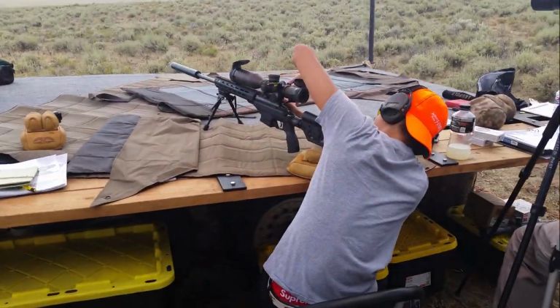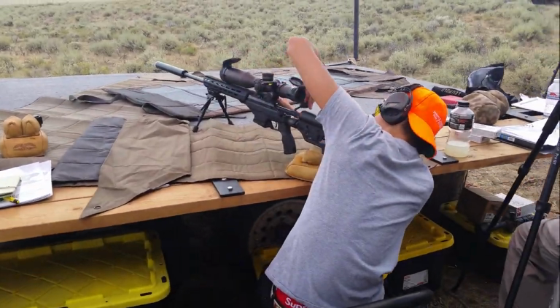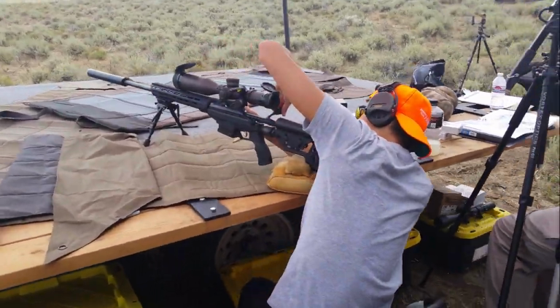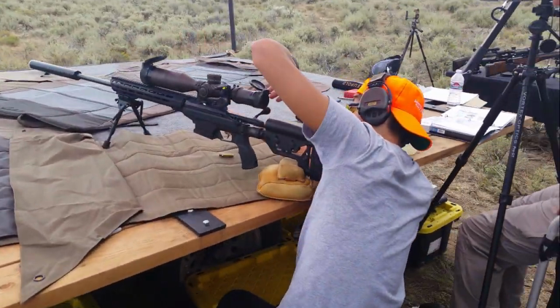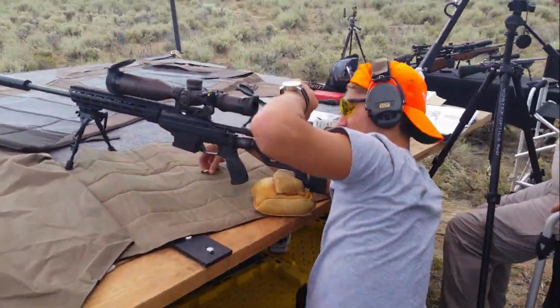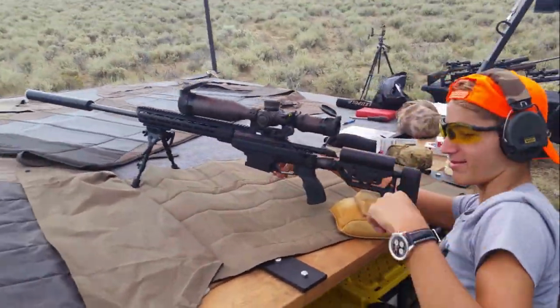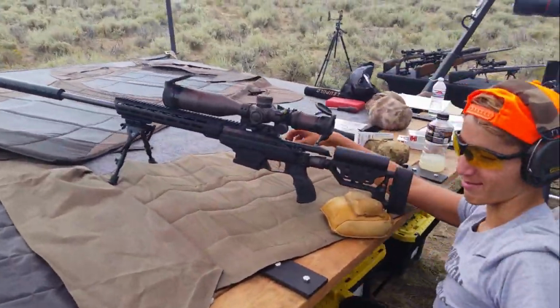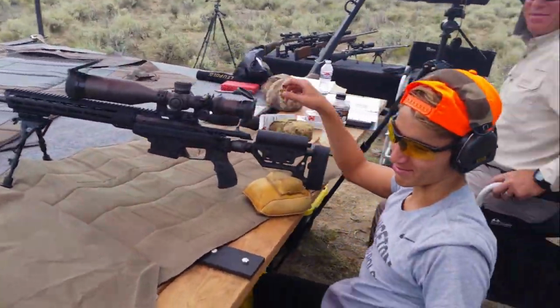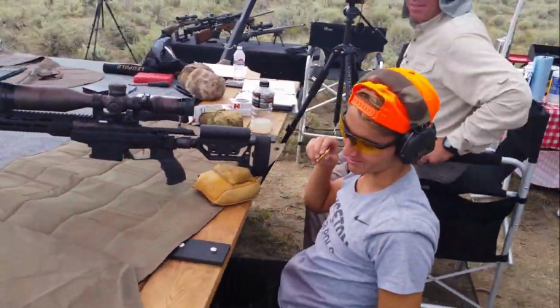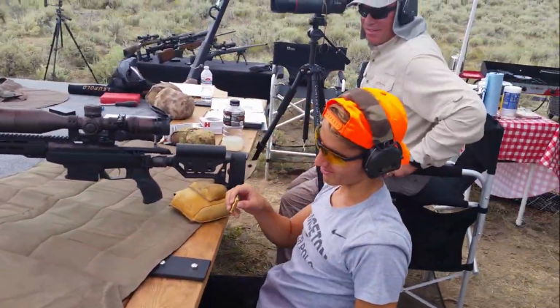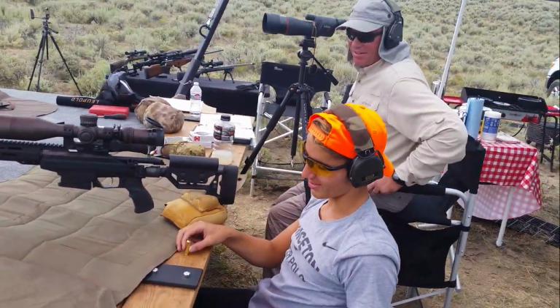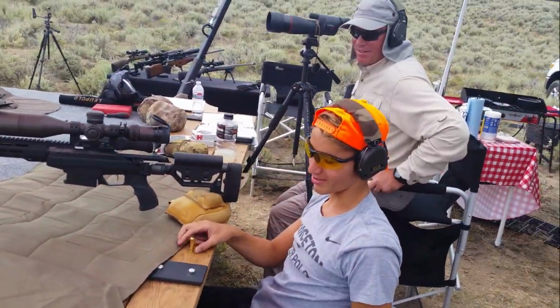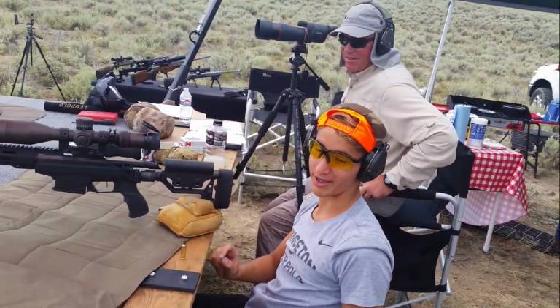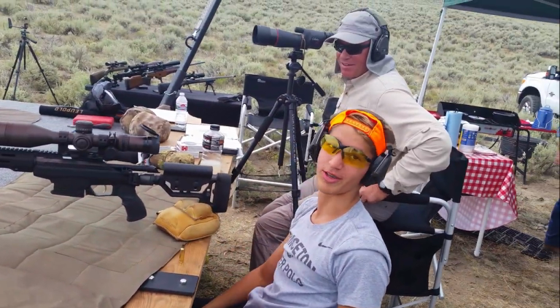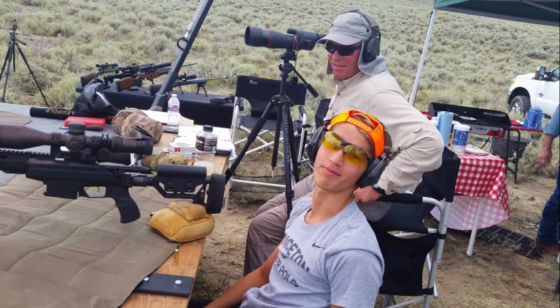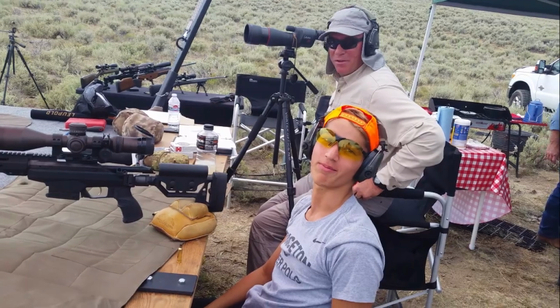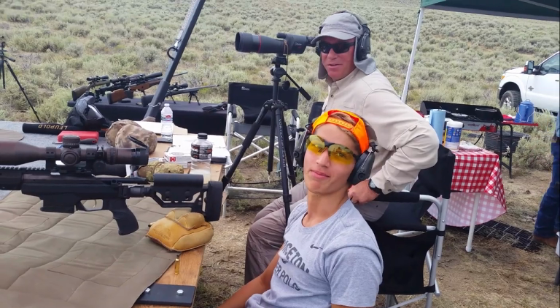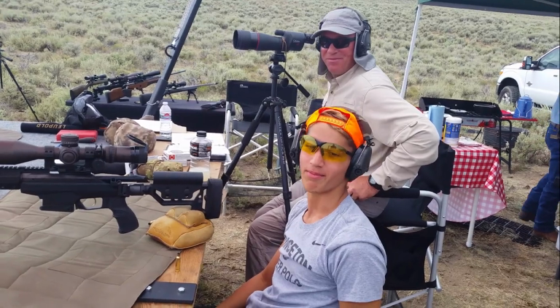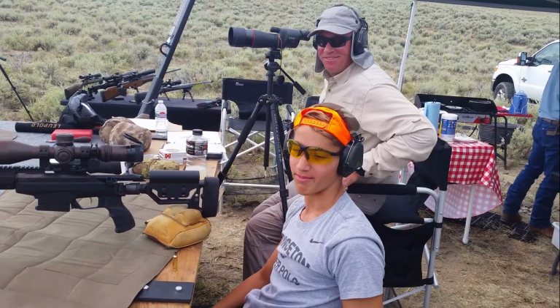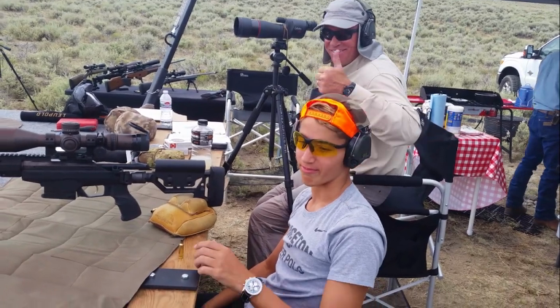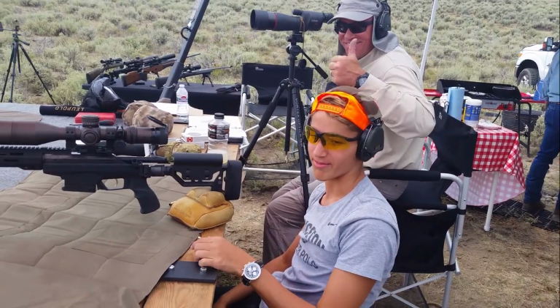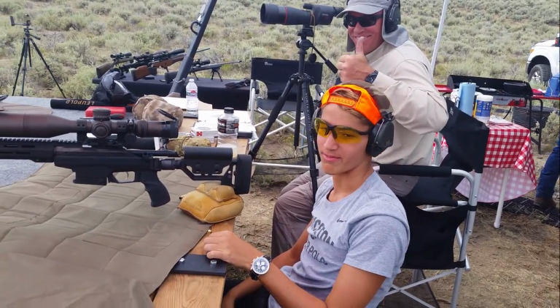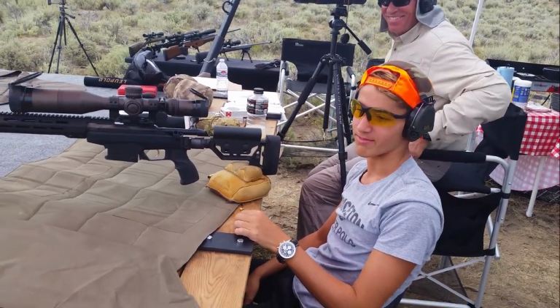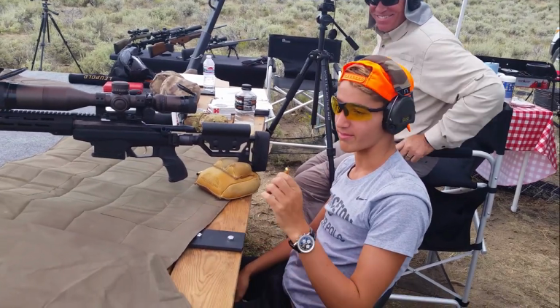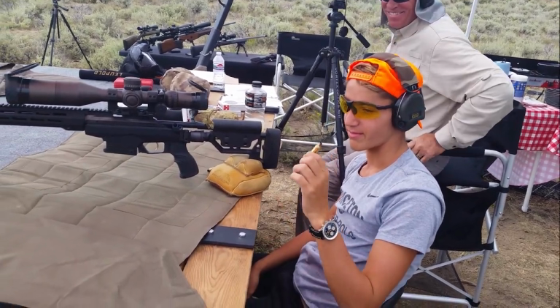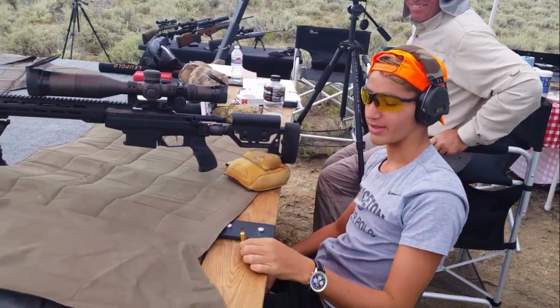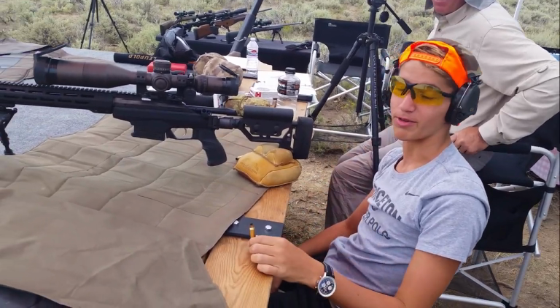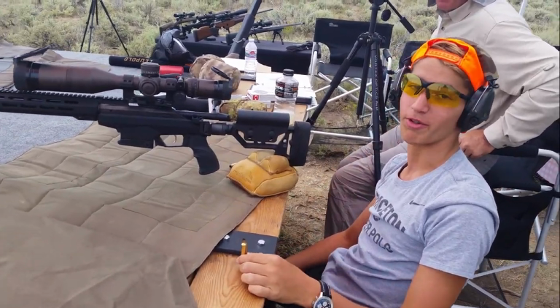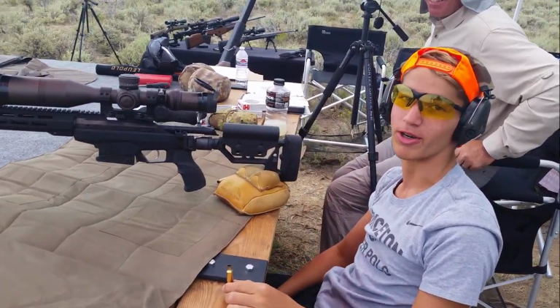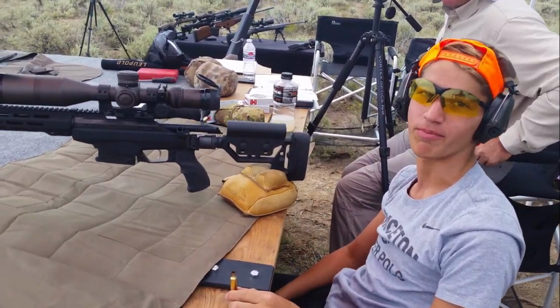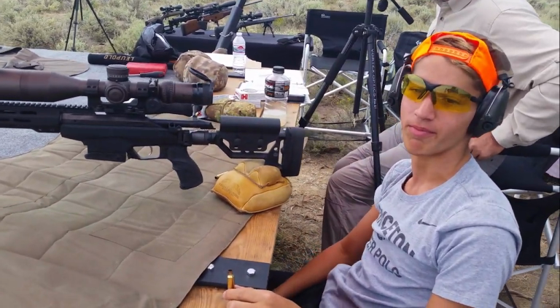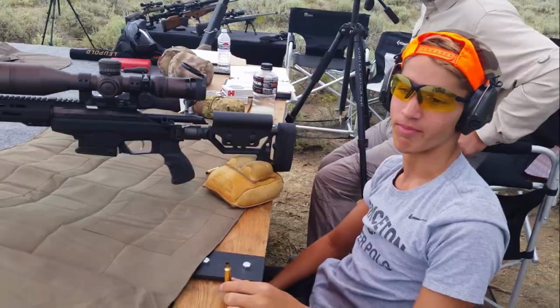So, Ben, question for you — what did you just do? A mile shooting. One mile. 1,775 yards with what kind of gun? 6.5 Creedmoor. Nice job.